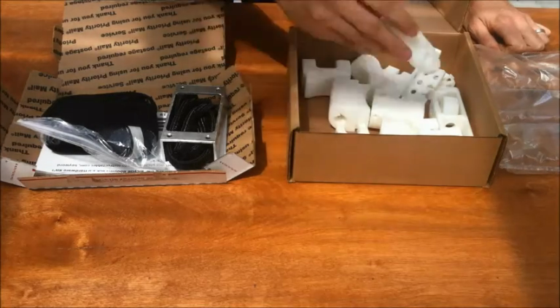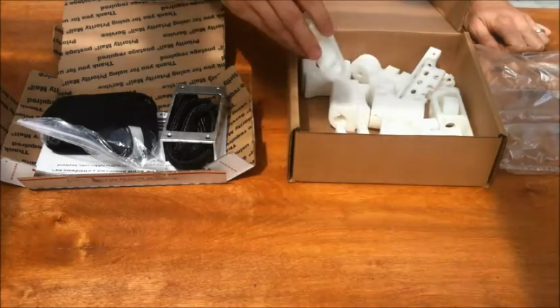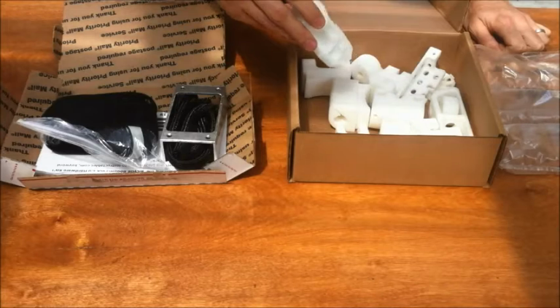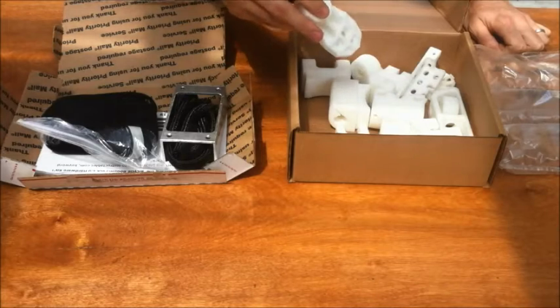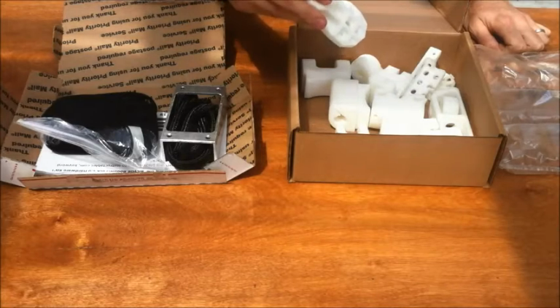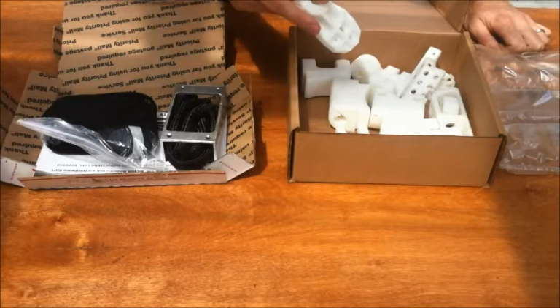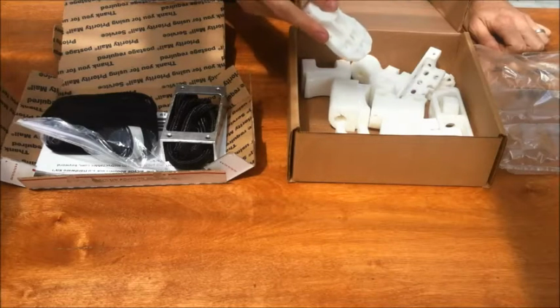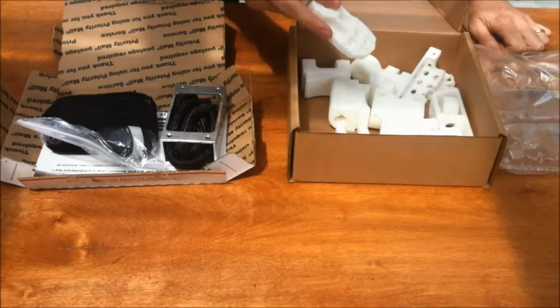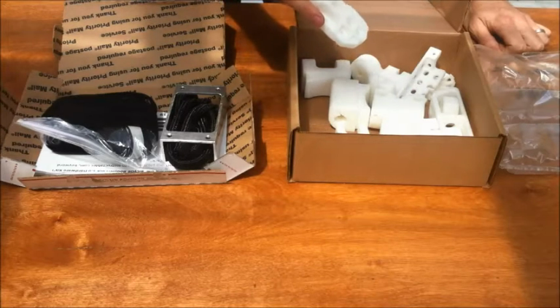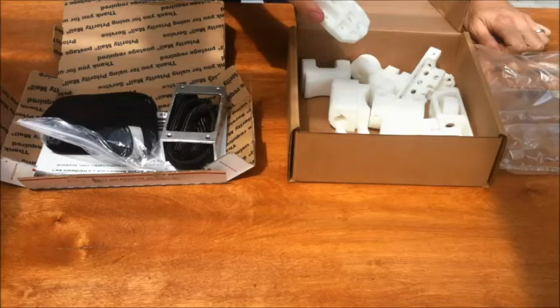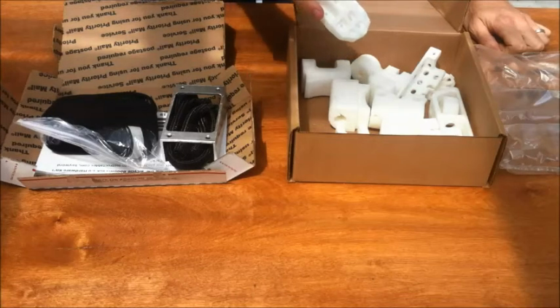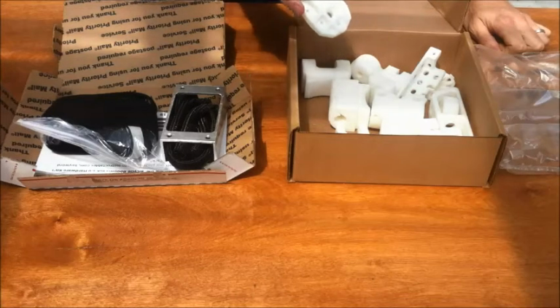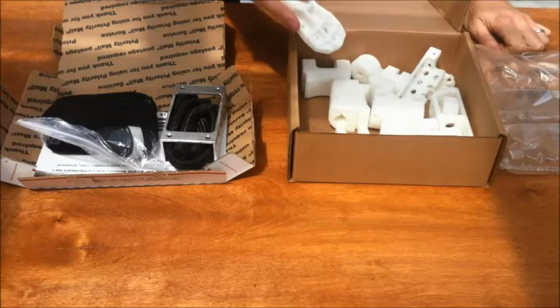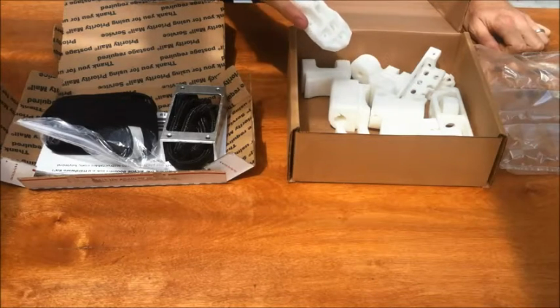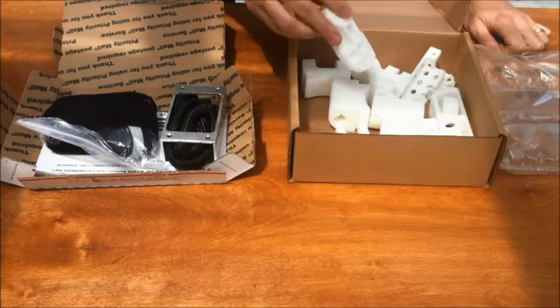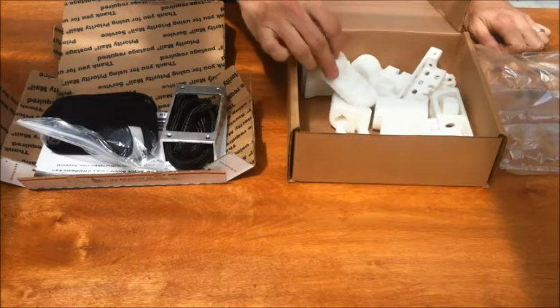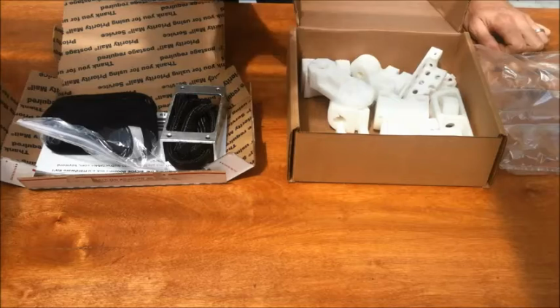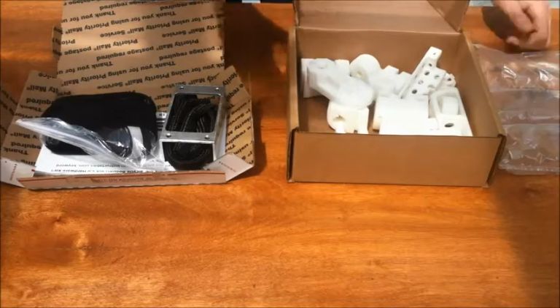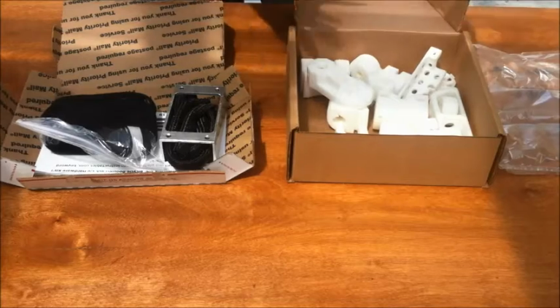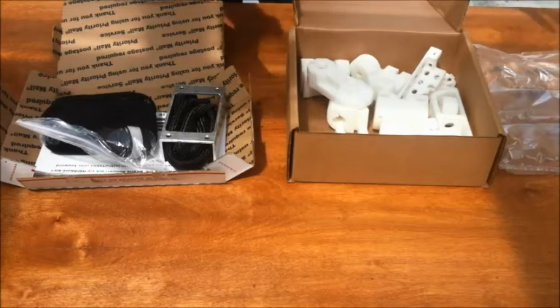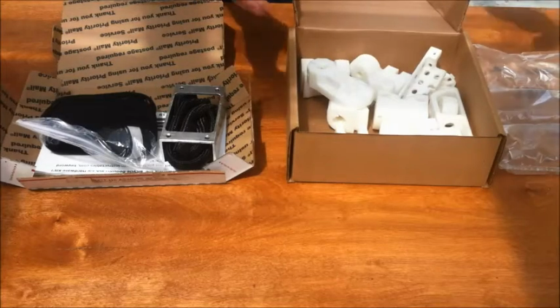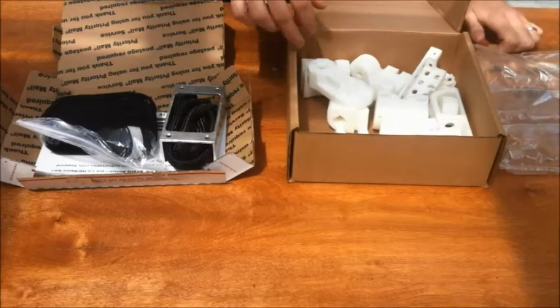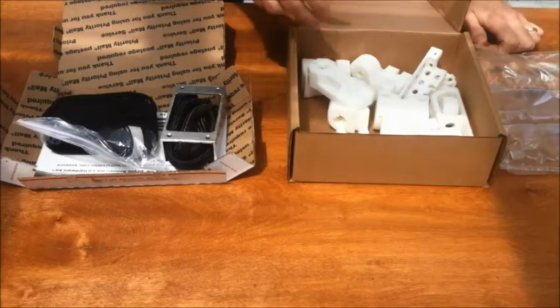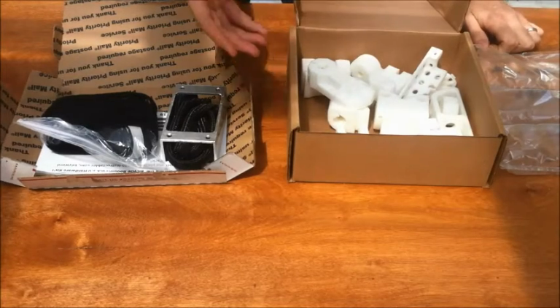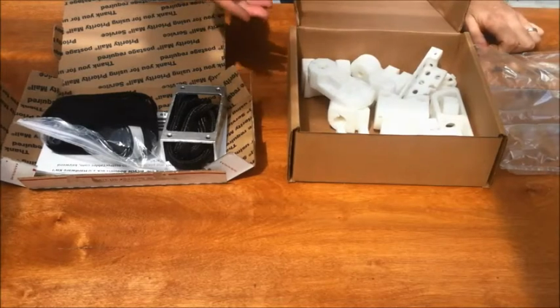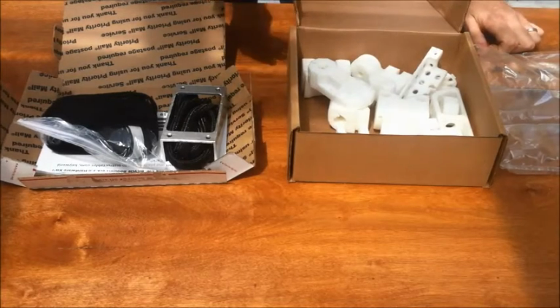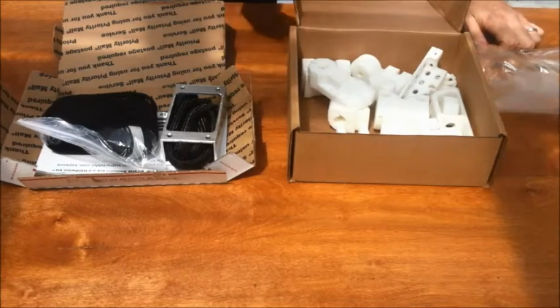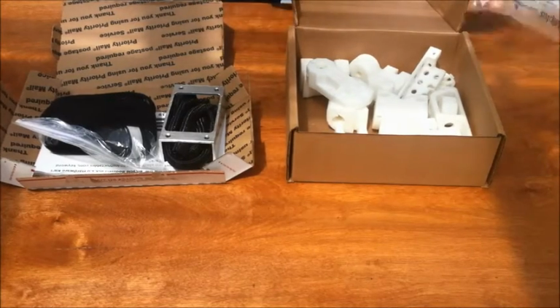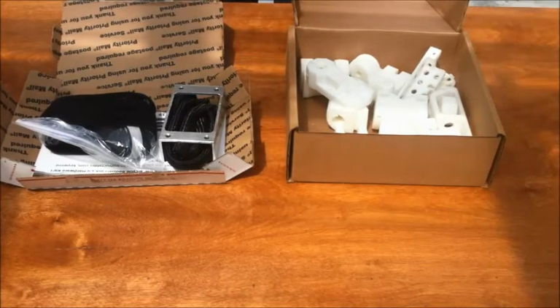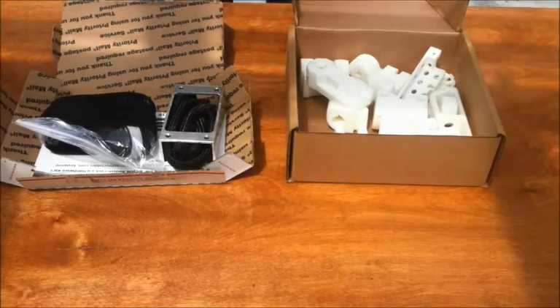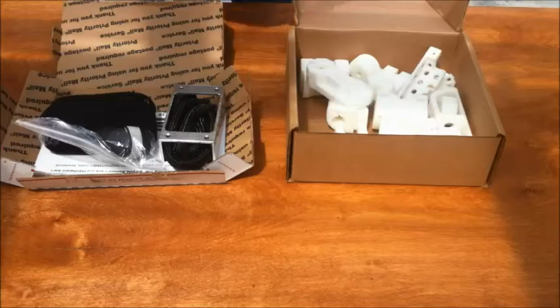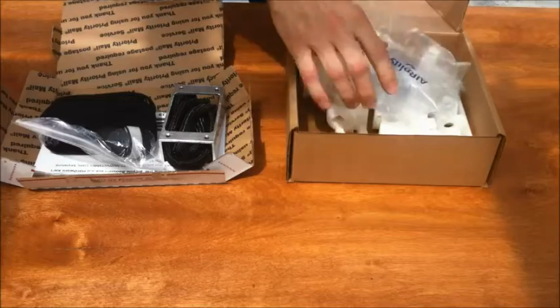So this is the standard package for 50 millimeter motors. If you want to use a 60 millimeter motor then you have to buy the upgrade package, which is just a little bit more because it involves a few more additional parts. So let's get right to it.